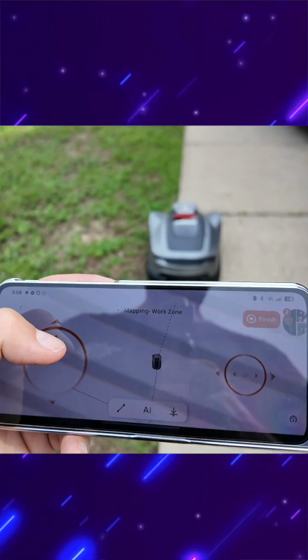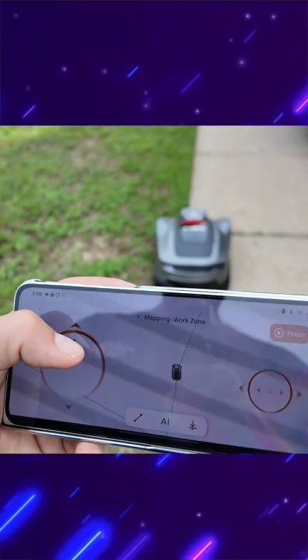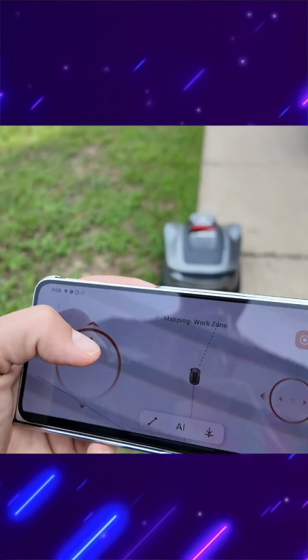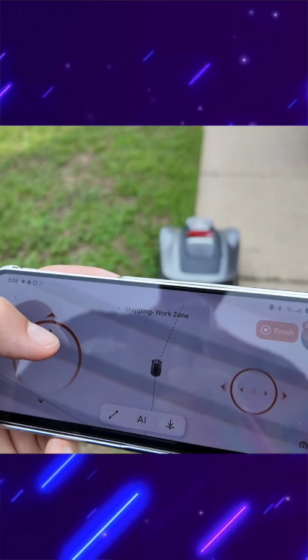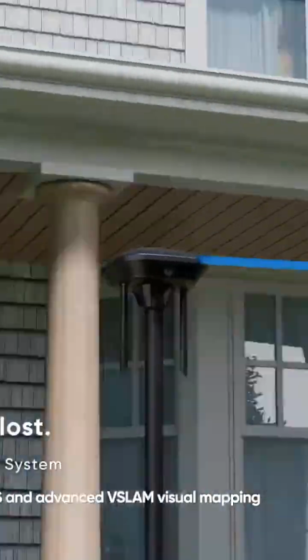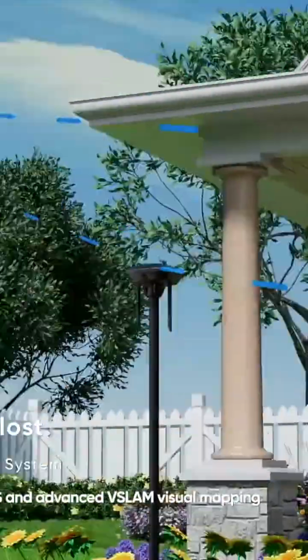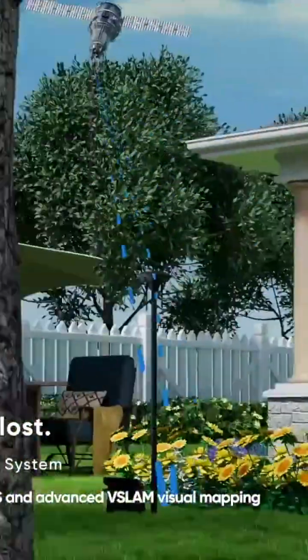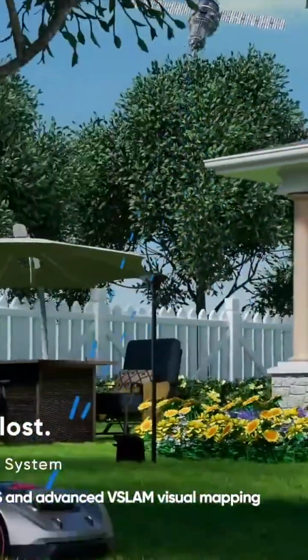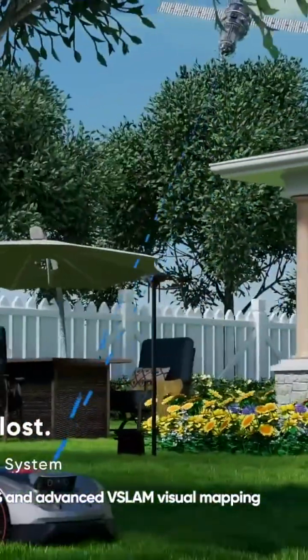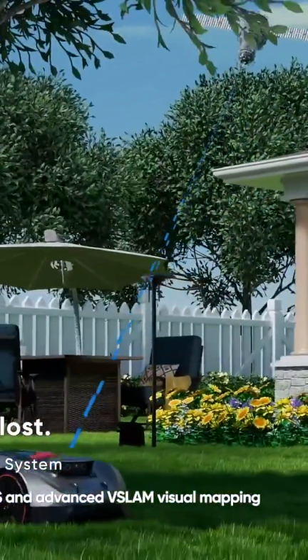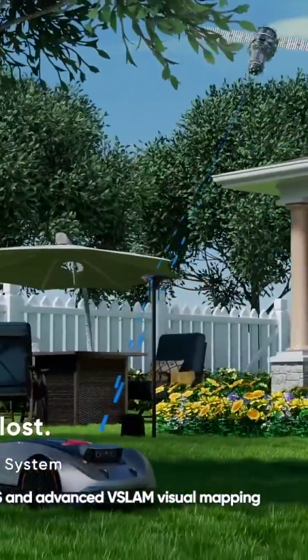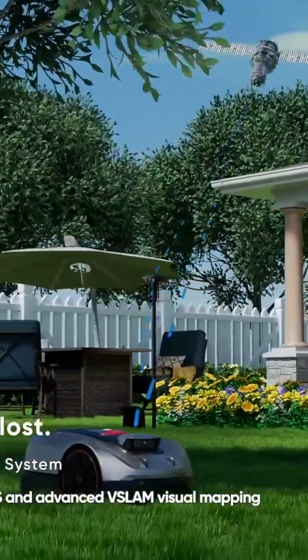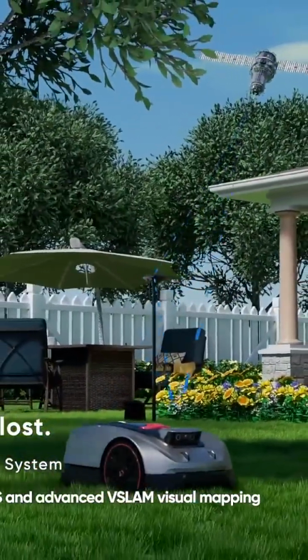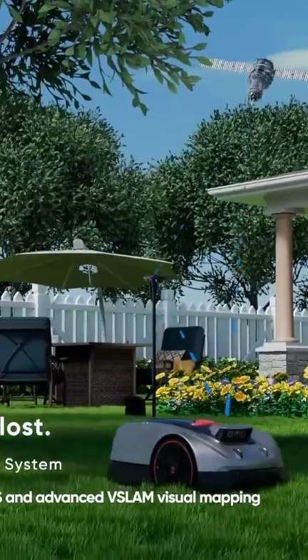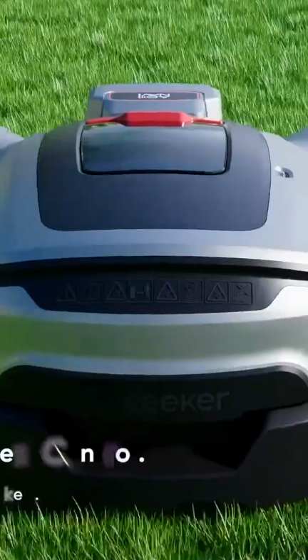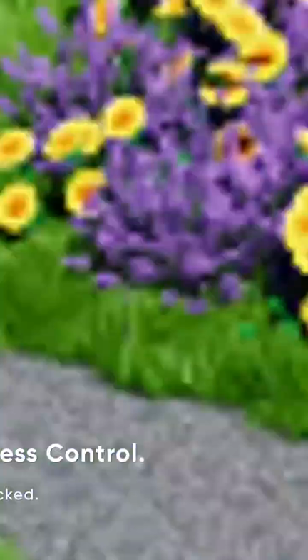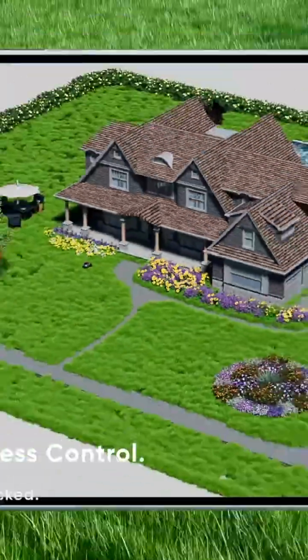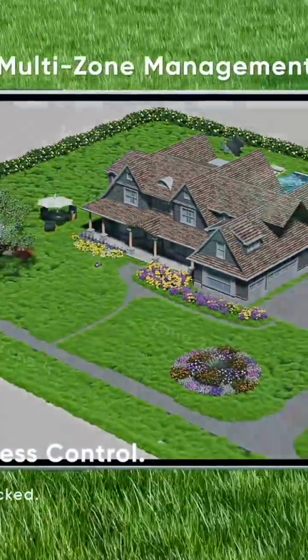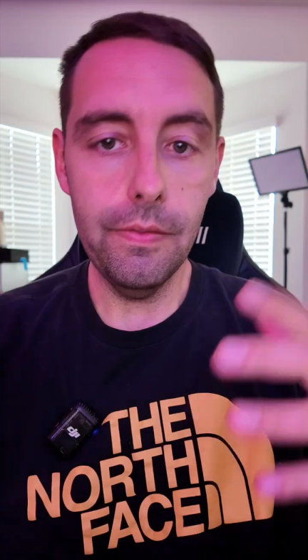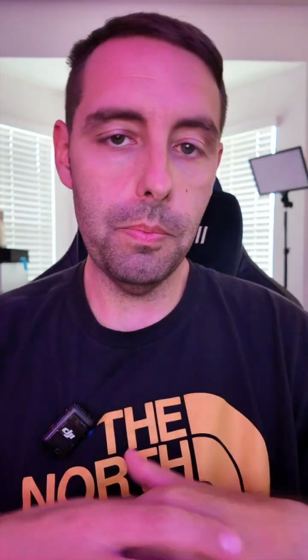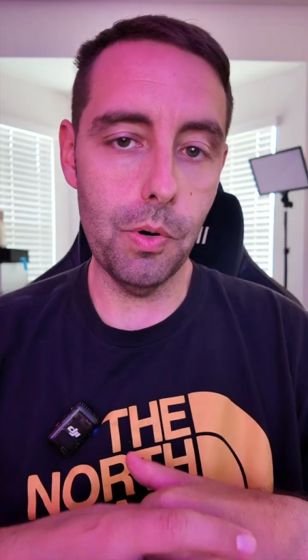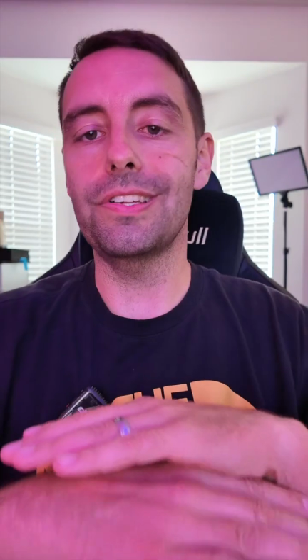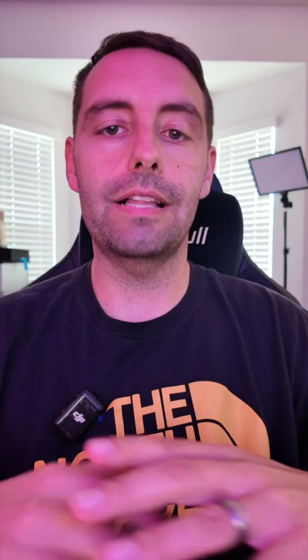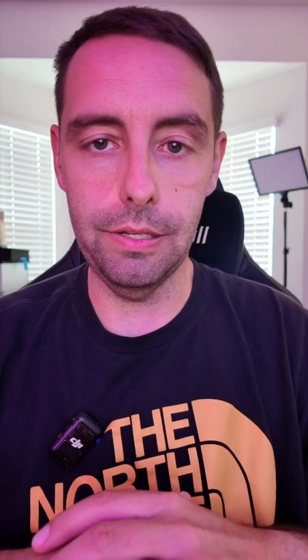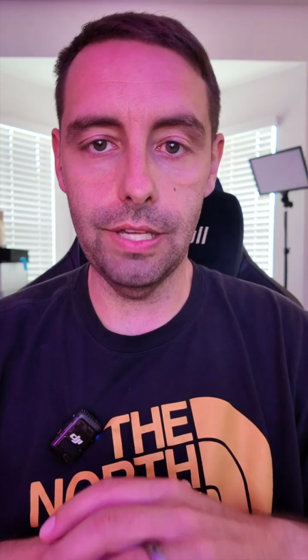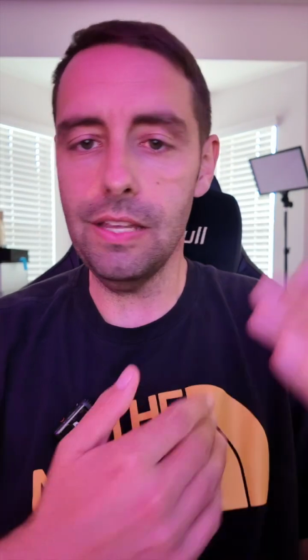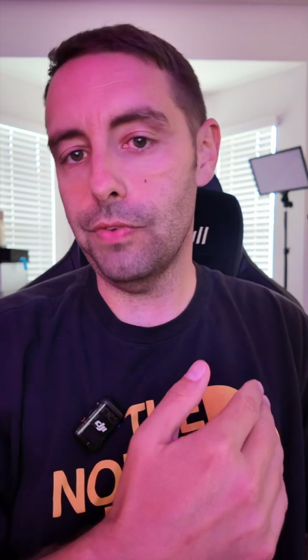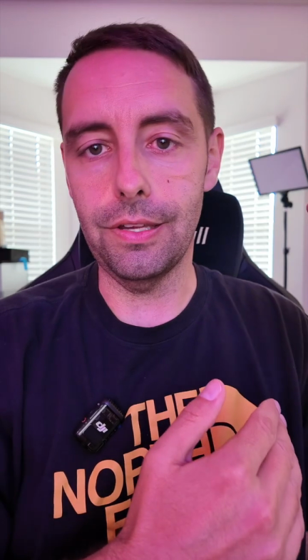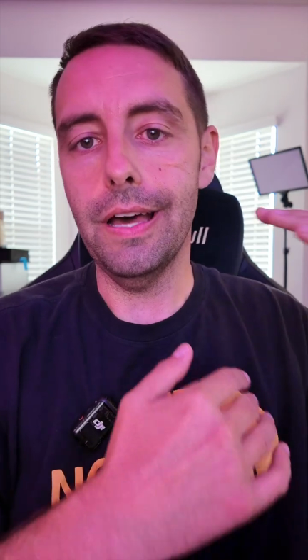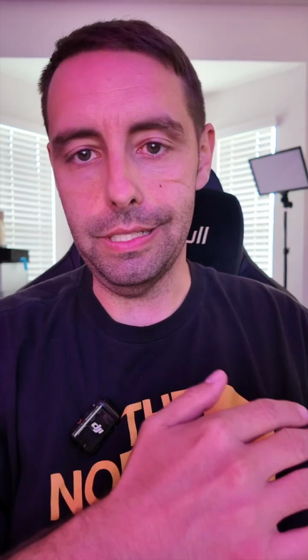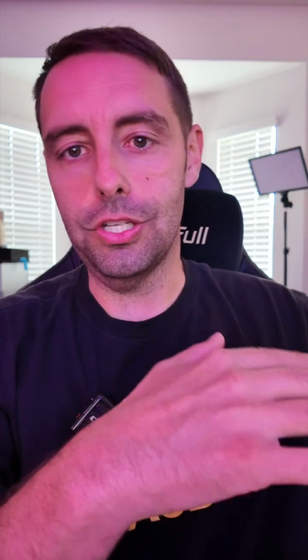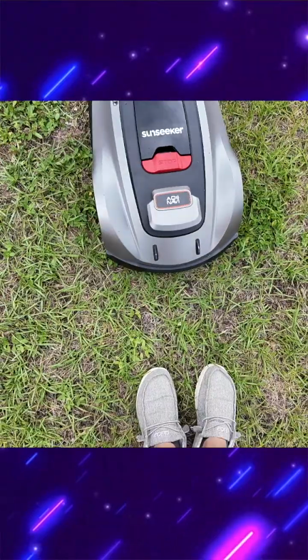This has industry-leading navigation precision powered by the AO Navi positioning system, which fuses RTK, GNSS, and V-Slam. This robotic lawnmower knows exactly where it is at all times, even if it finds itself underneath the shade of trees.